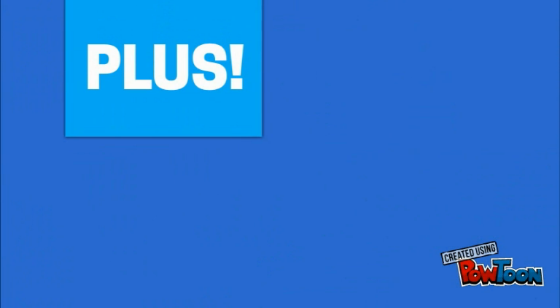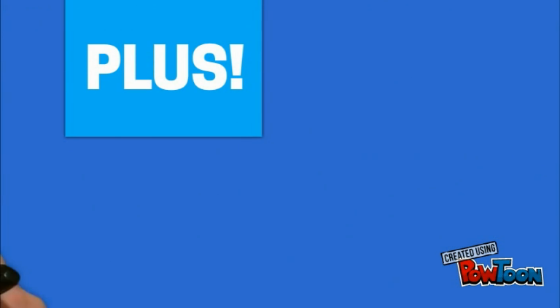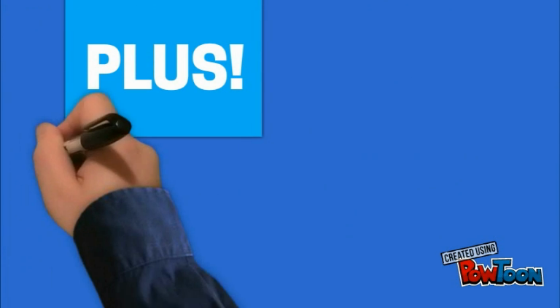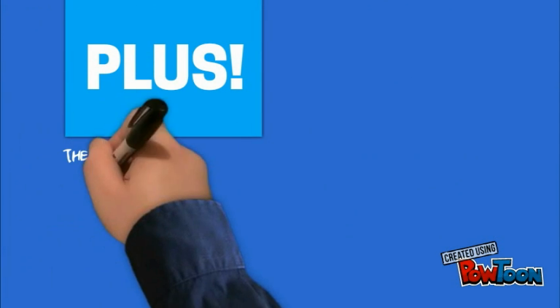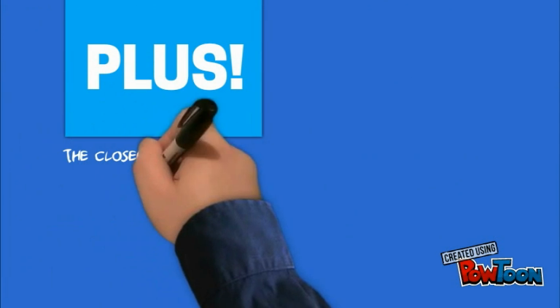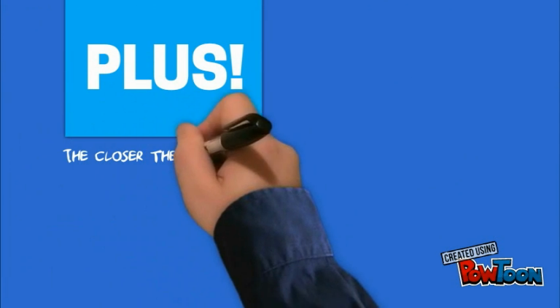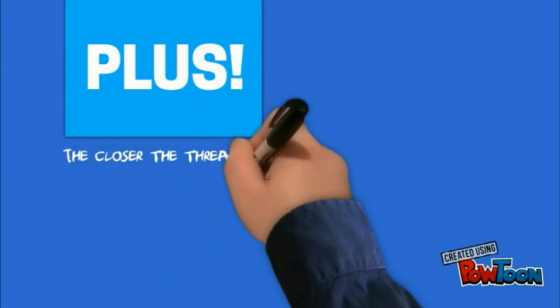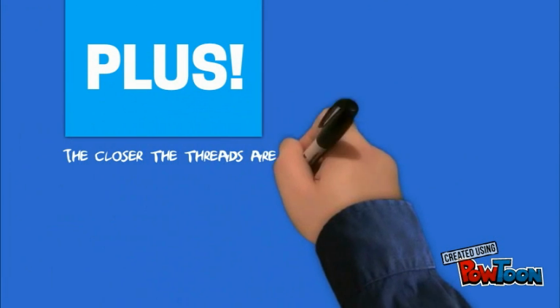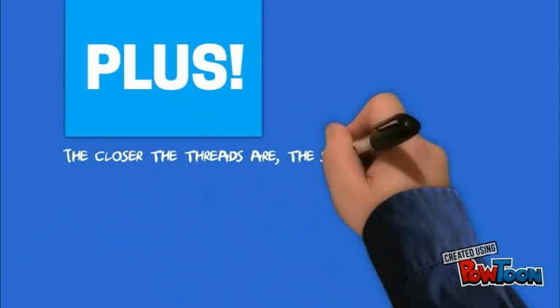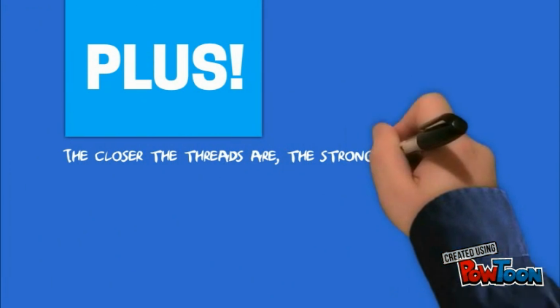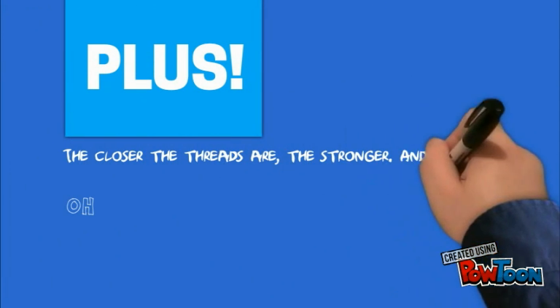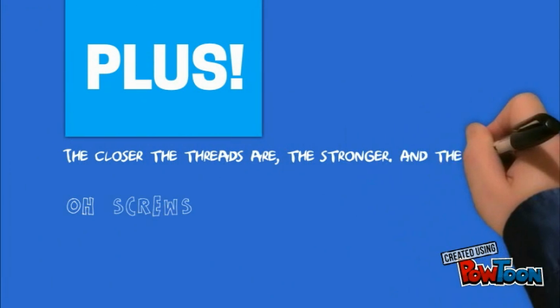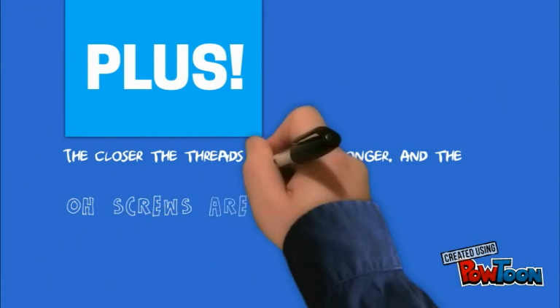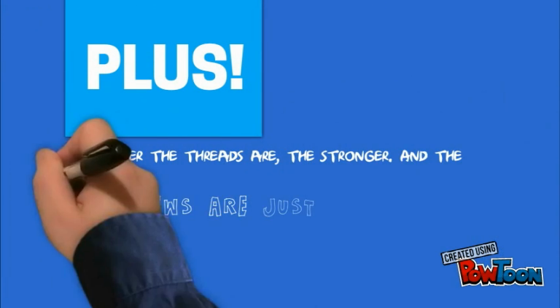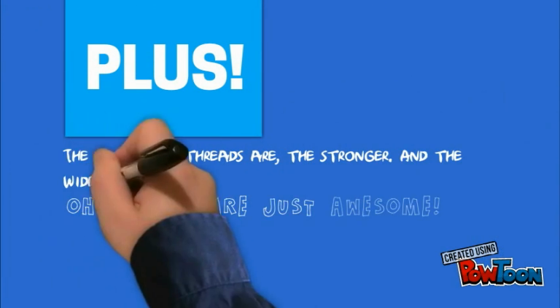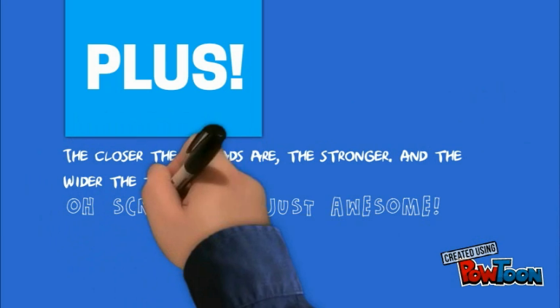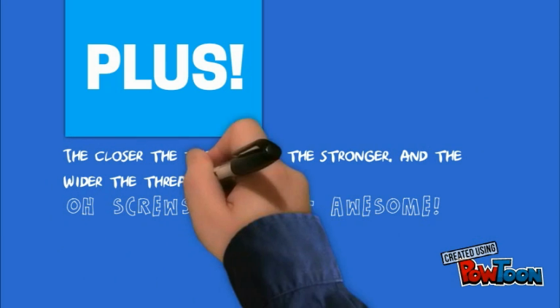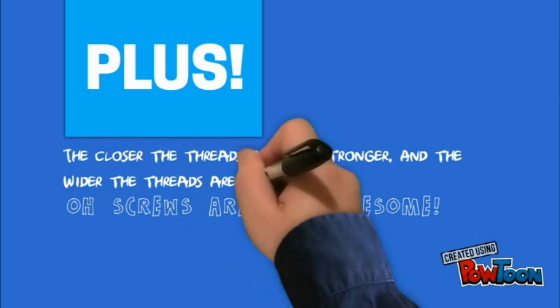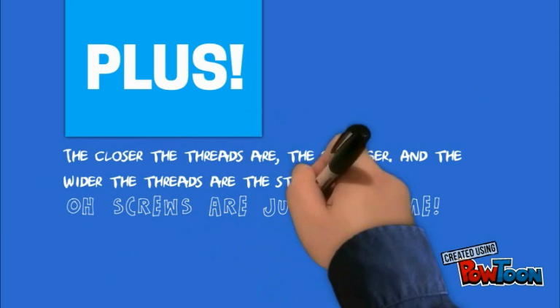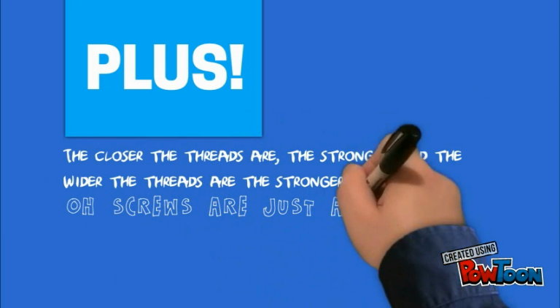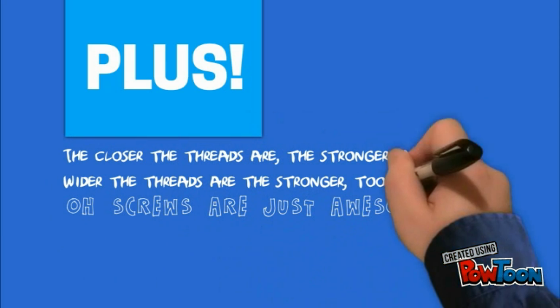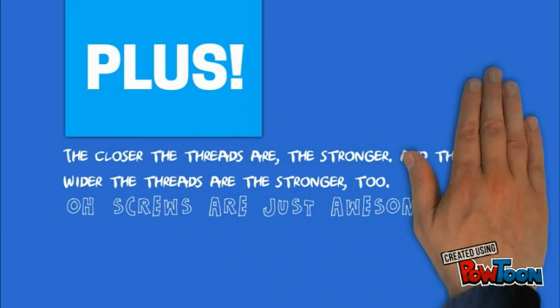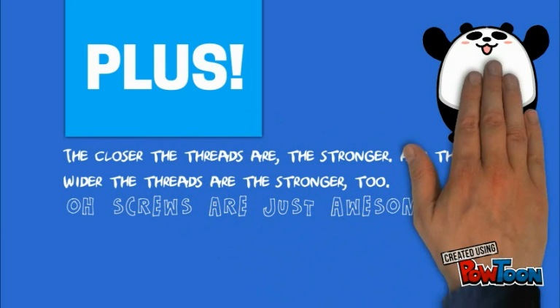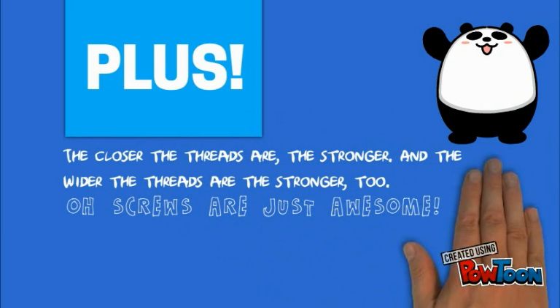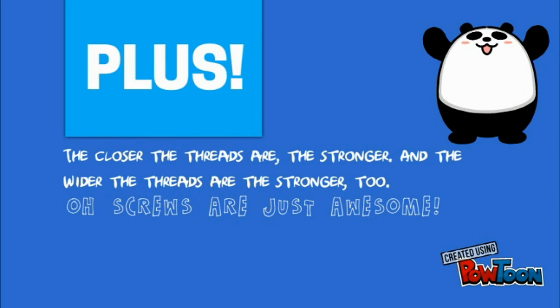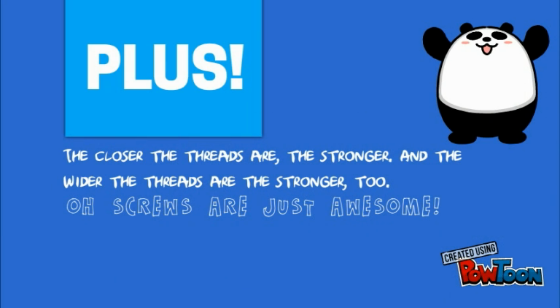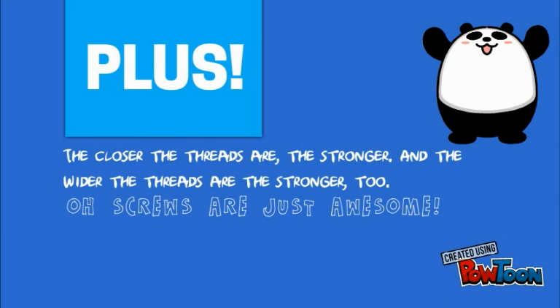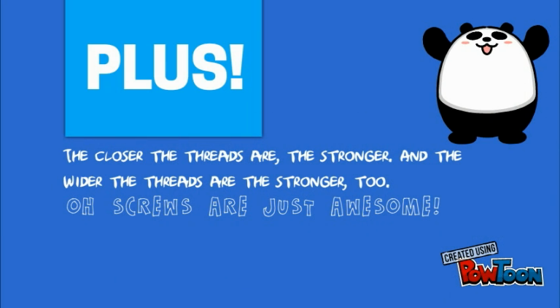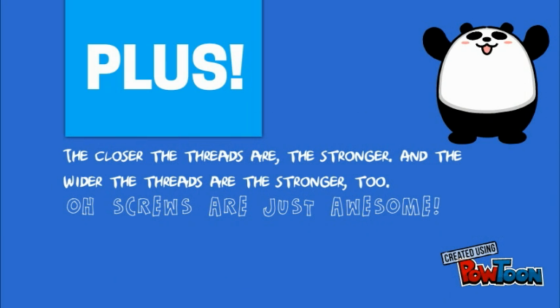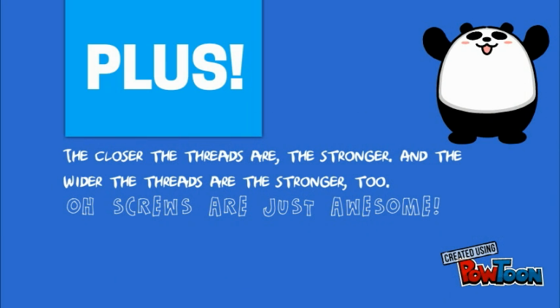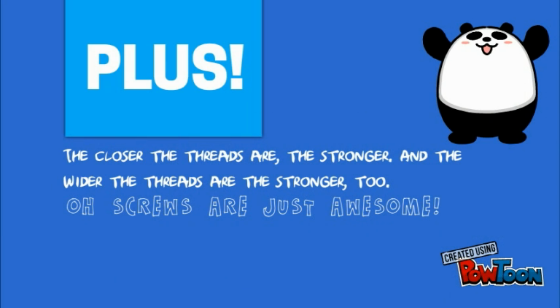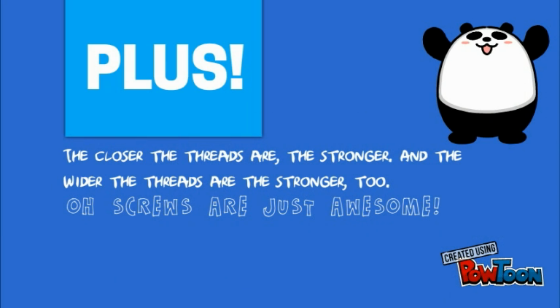So the closer the threads, the stronger. And the wider the threads, the stronger too! Screws are just awesome.